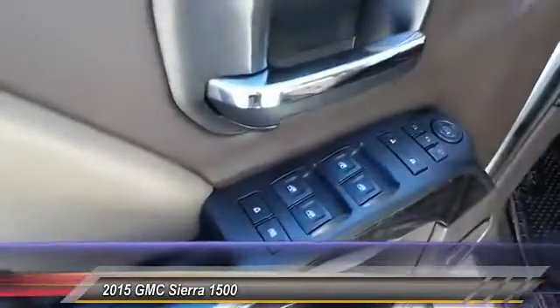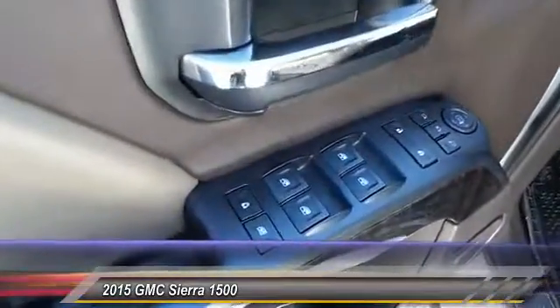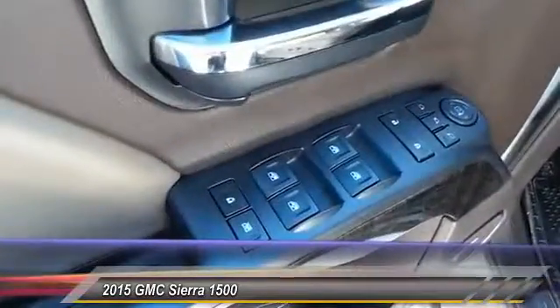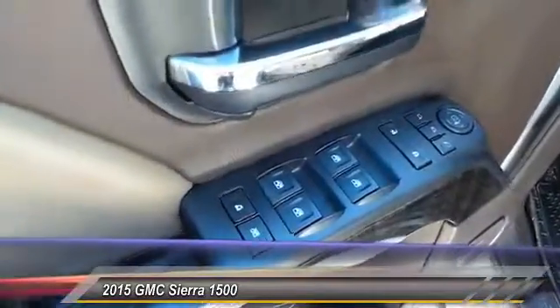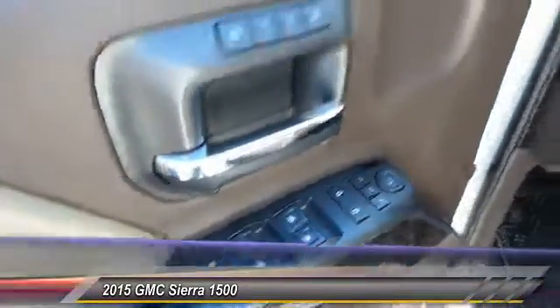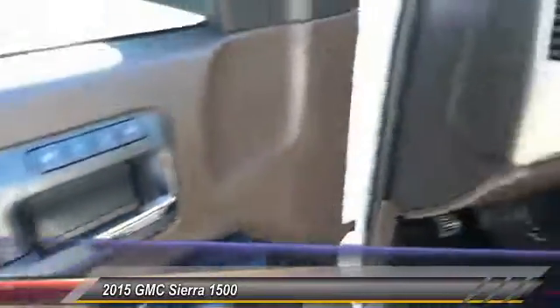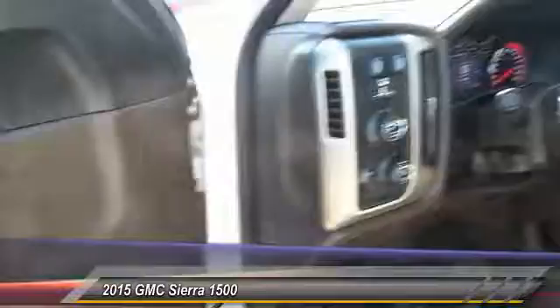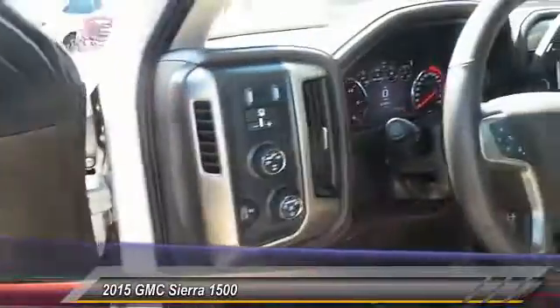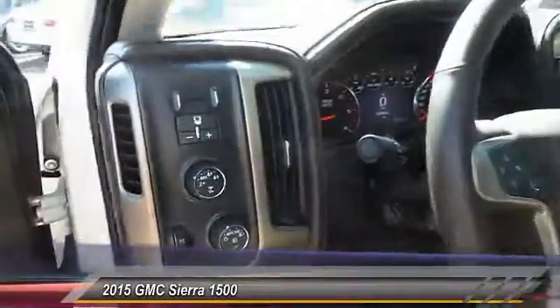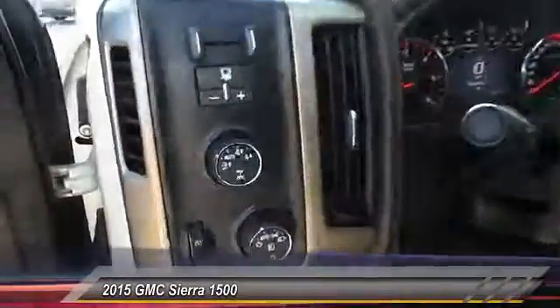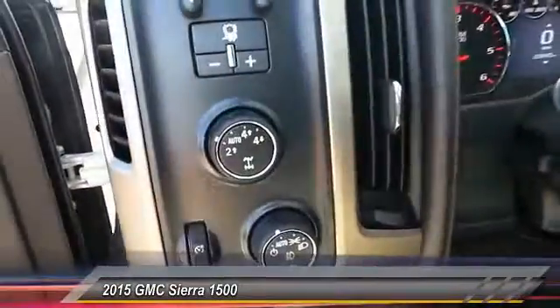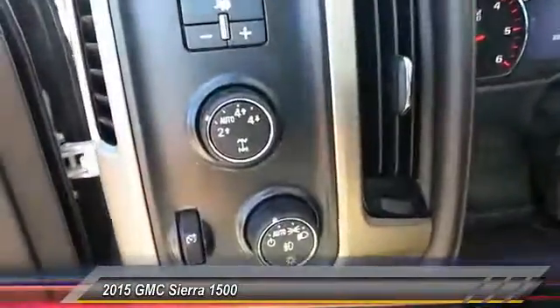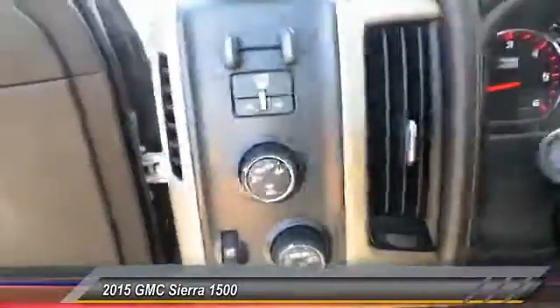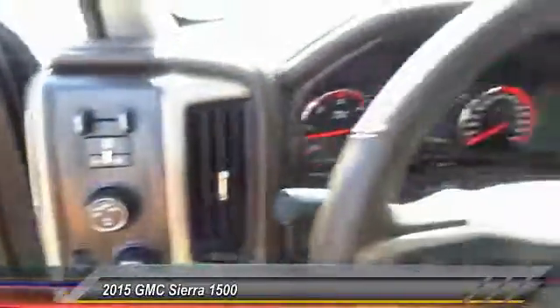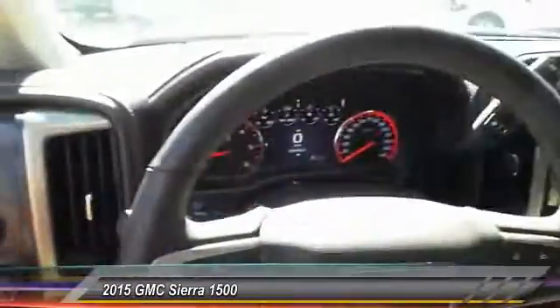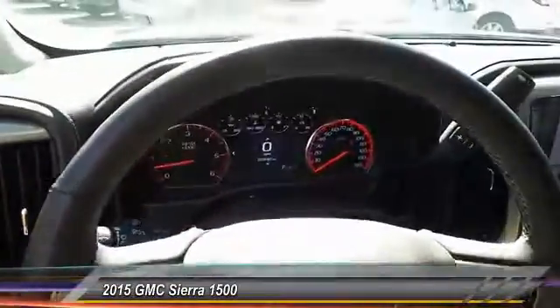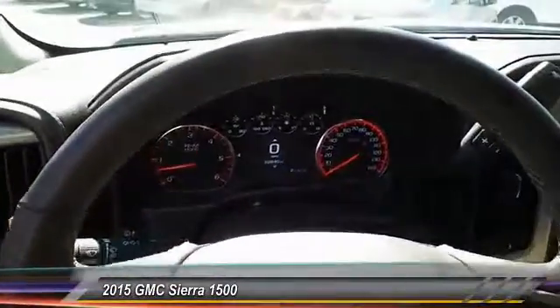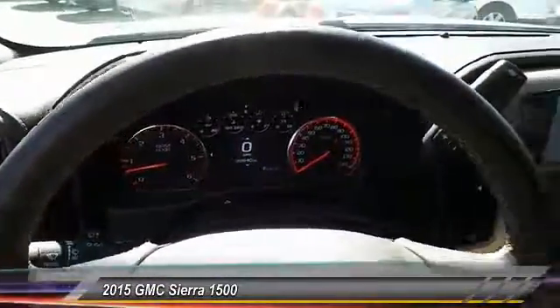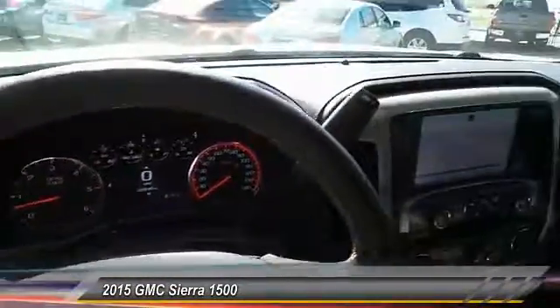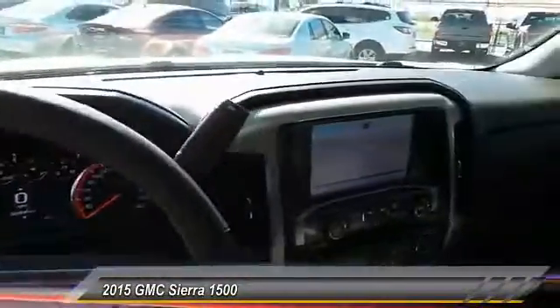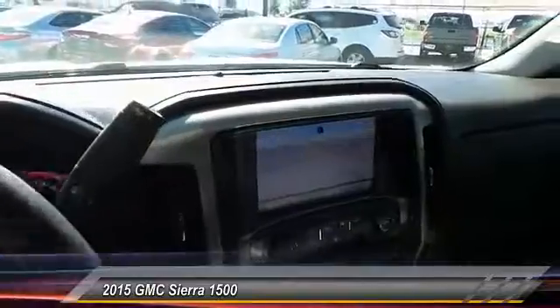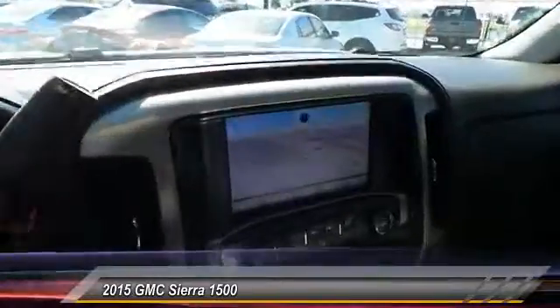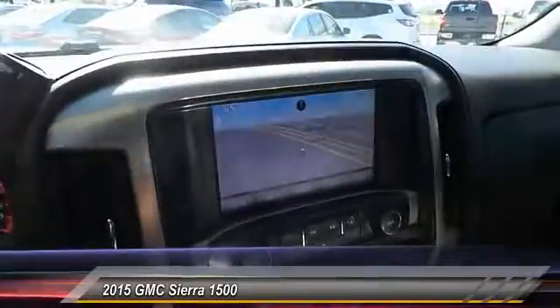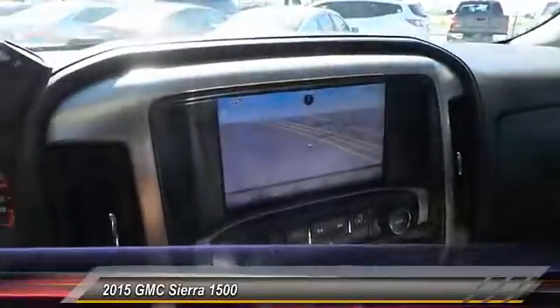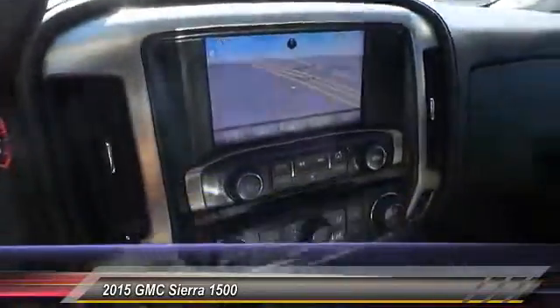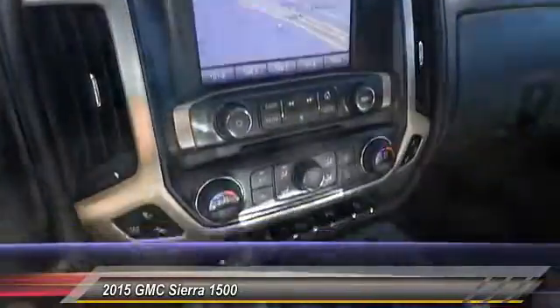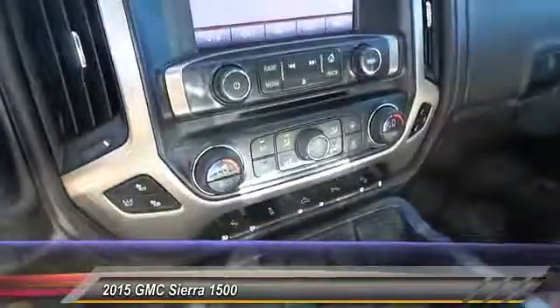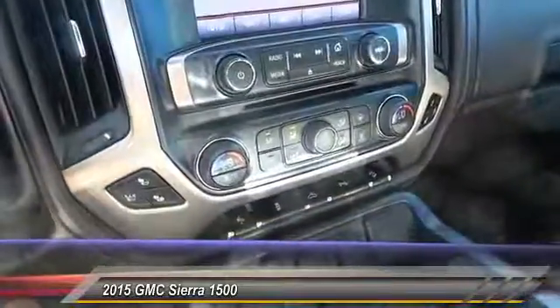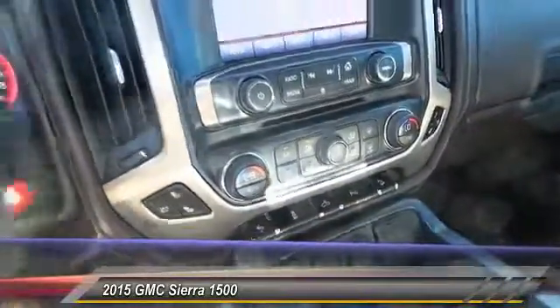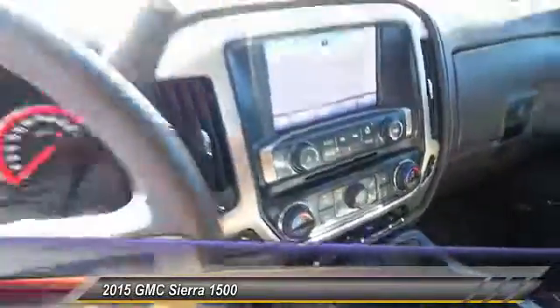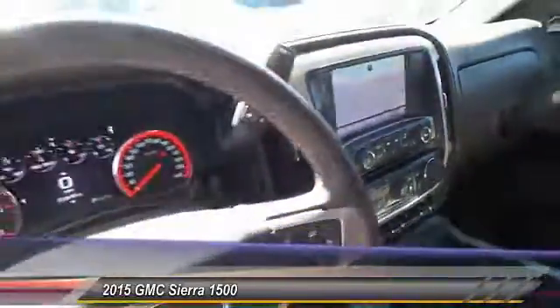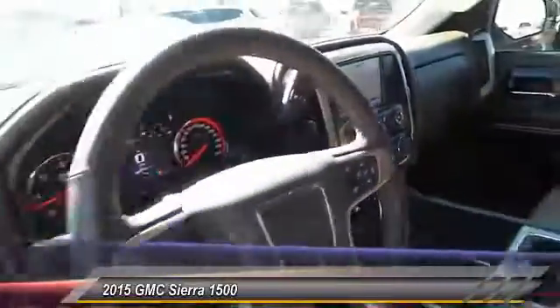Here are some of this vehicle's great options: trailer brake controller, sunroof power tilt sliding electric. This vehicle offers reliability and good looks at a great price, so come in and take a test drive today.